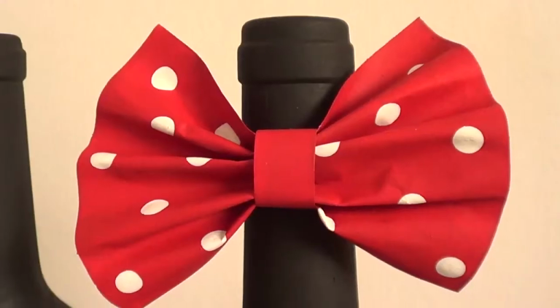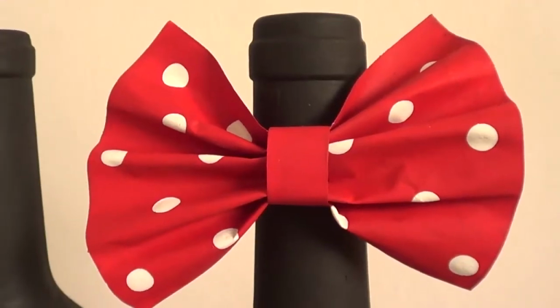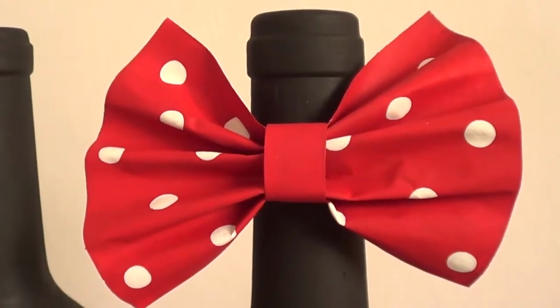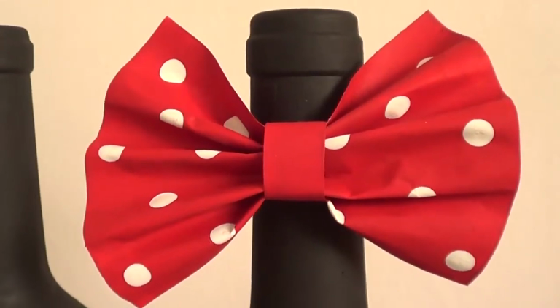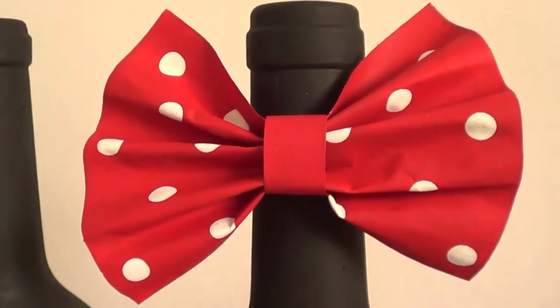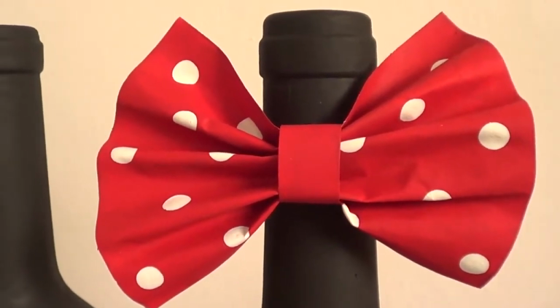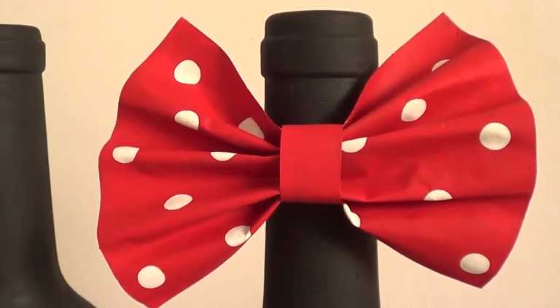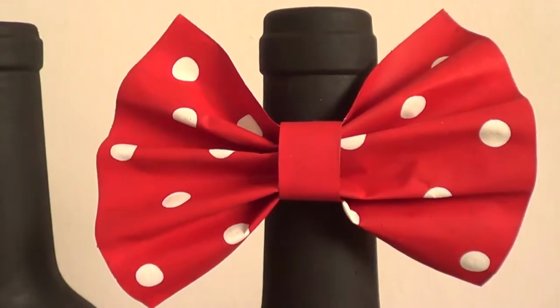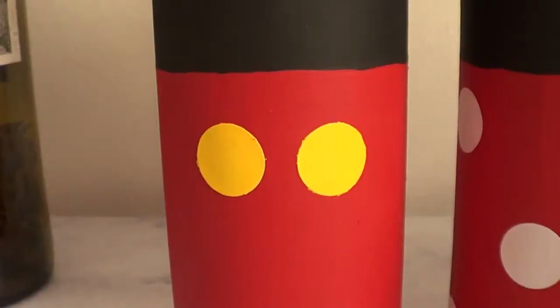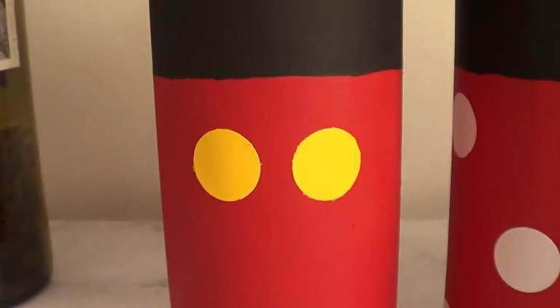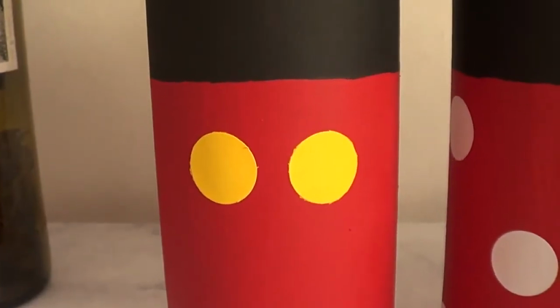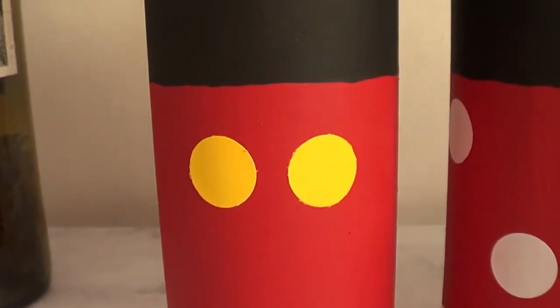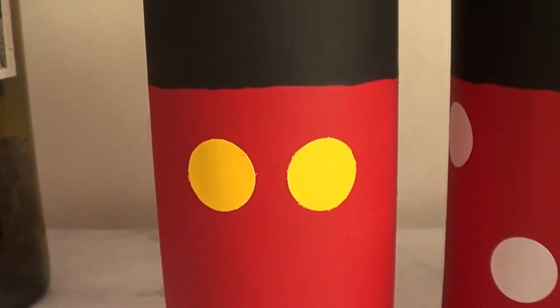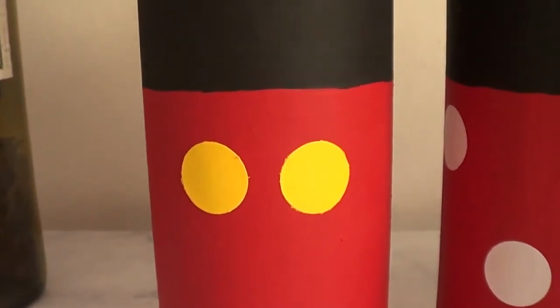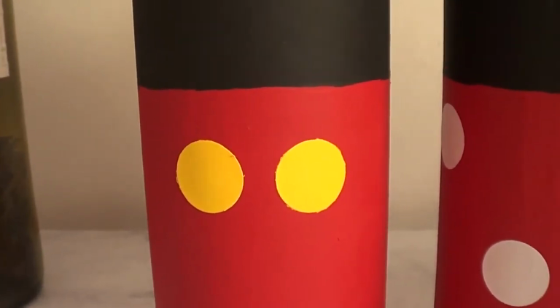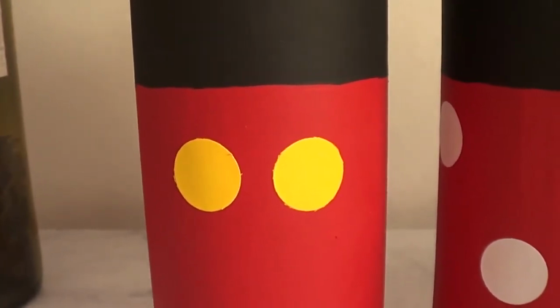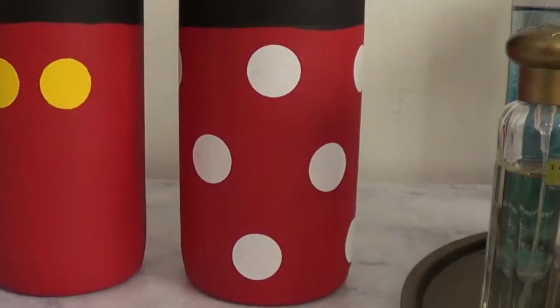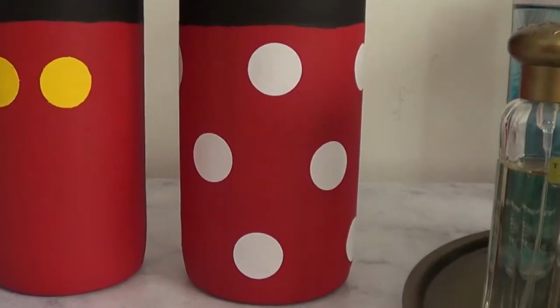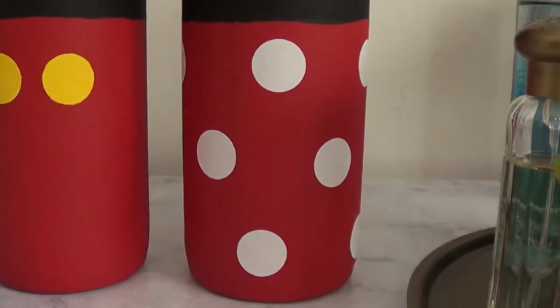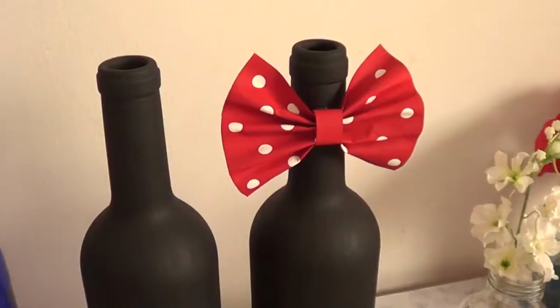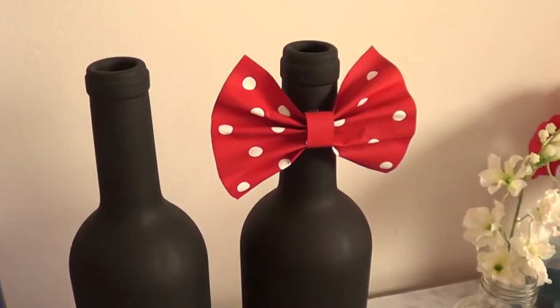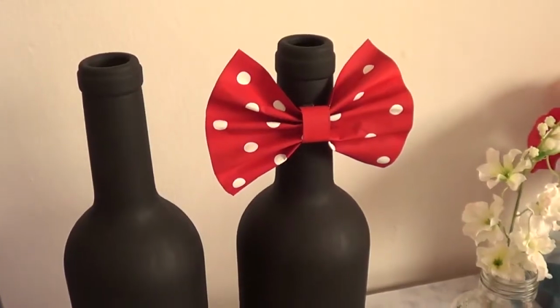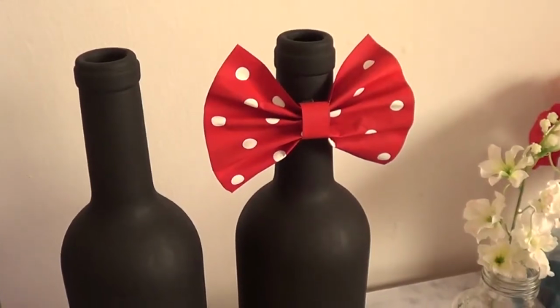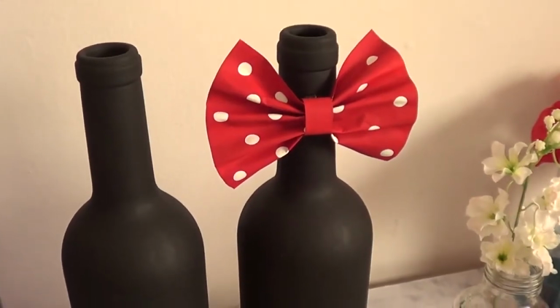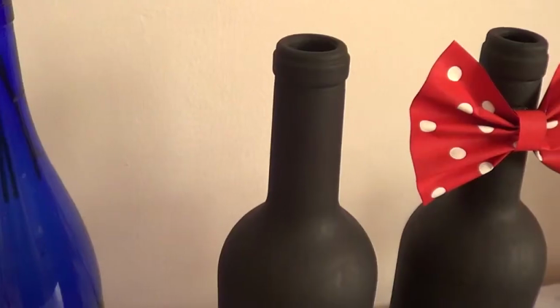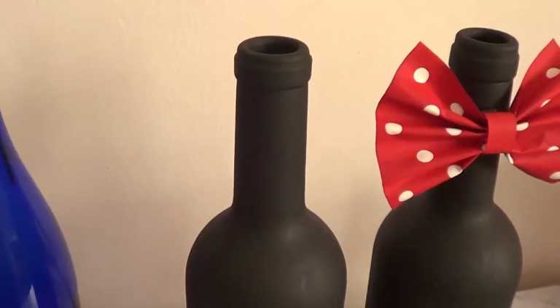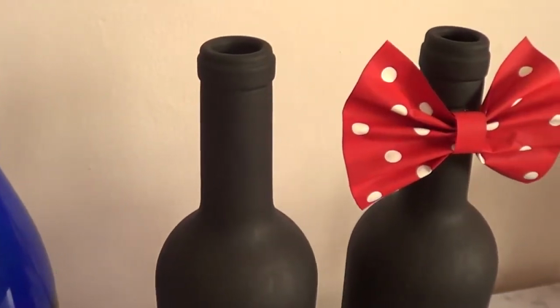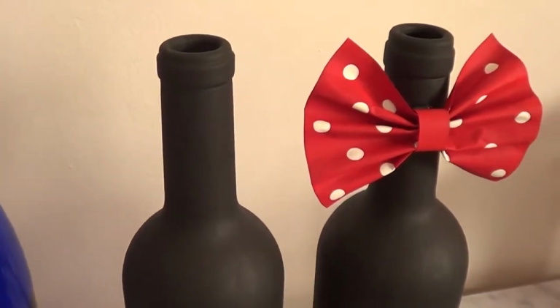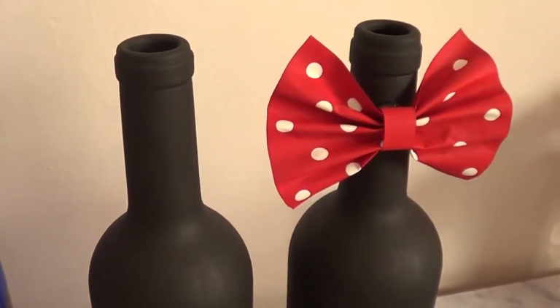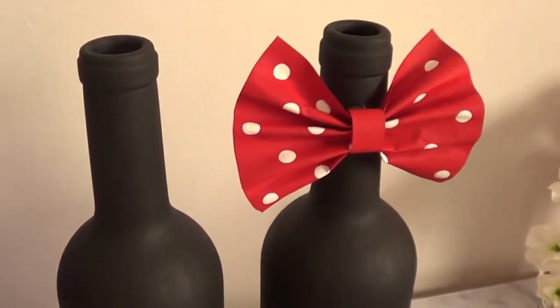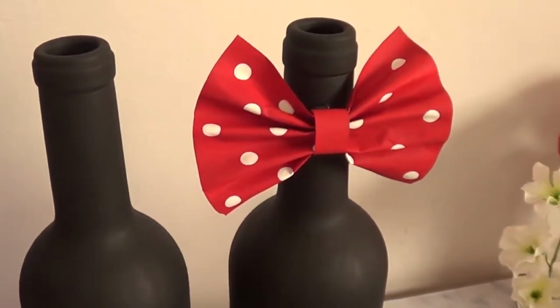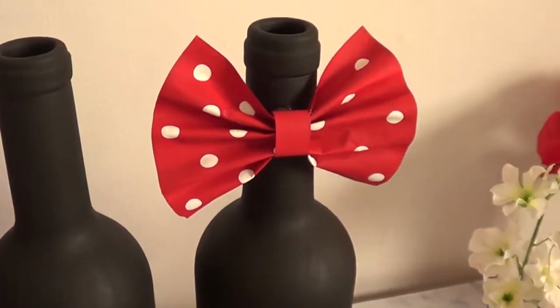This is Pinterest-inspired but I wanted to give it a try with things I have at home. As a Disney lover, I'm obsessed with this idea — it's really cute and adds something fun and unique to my room. It's definitely an eye-catcher.